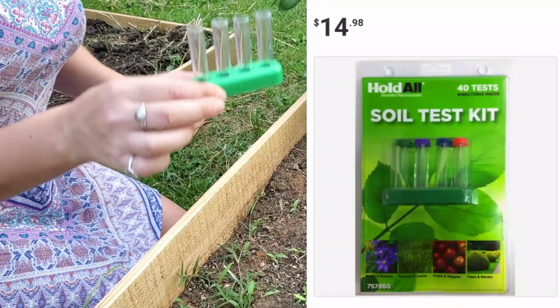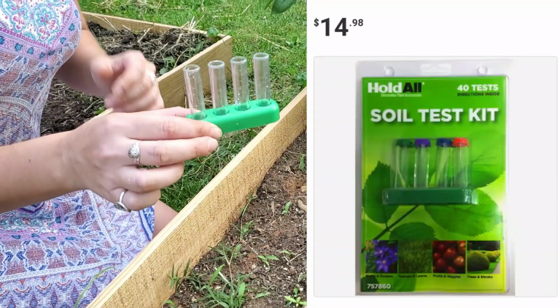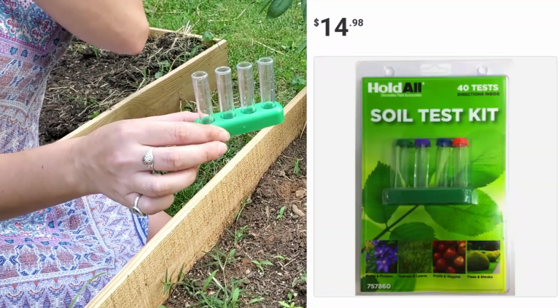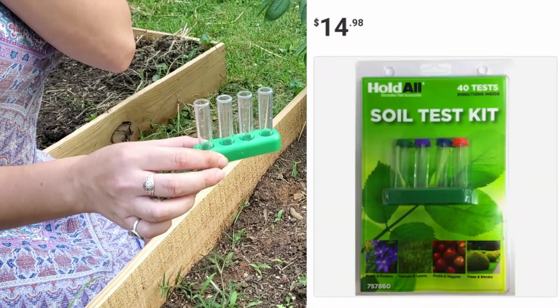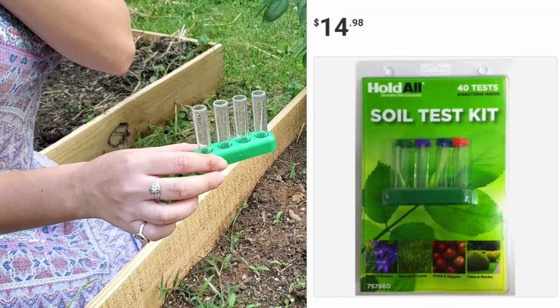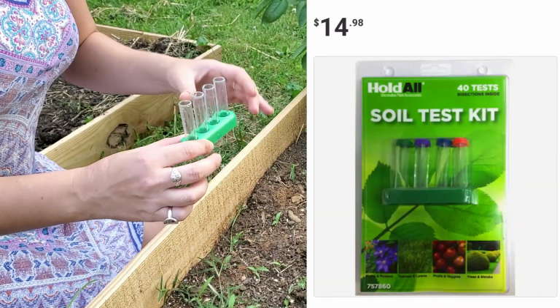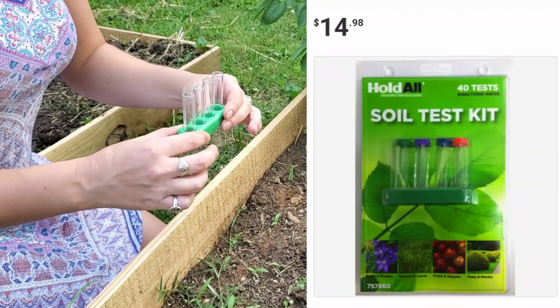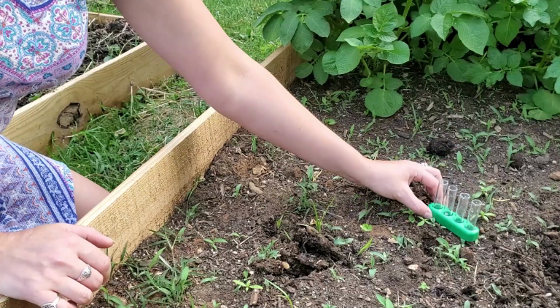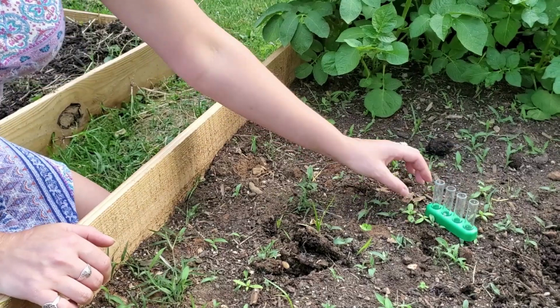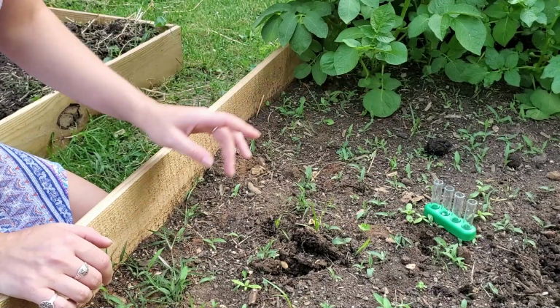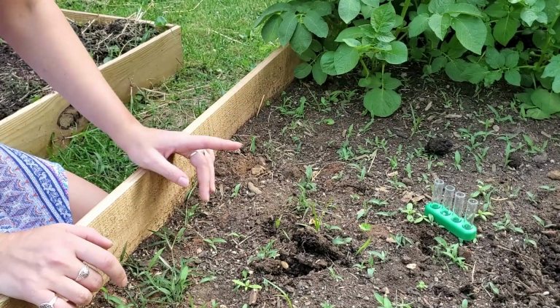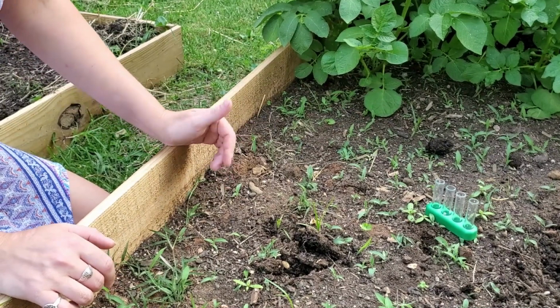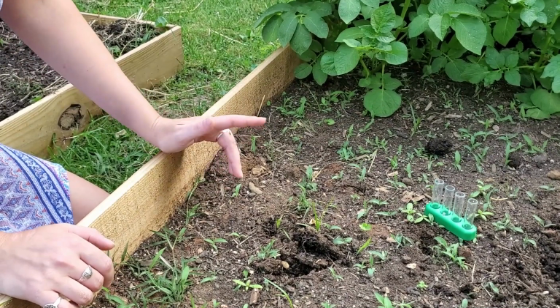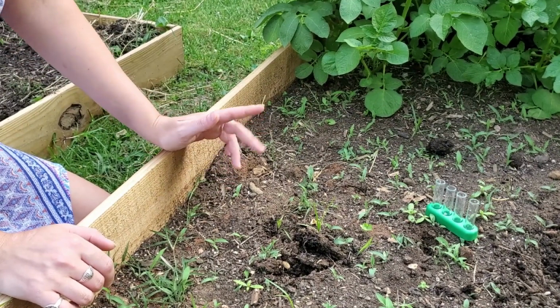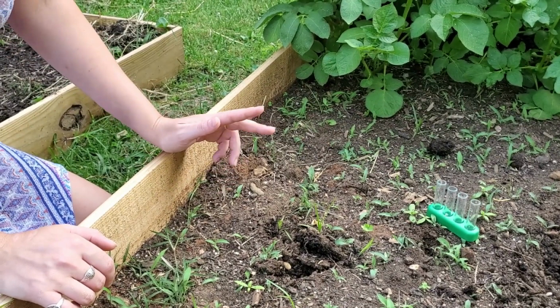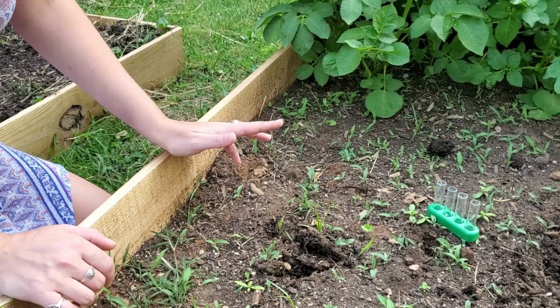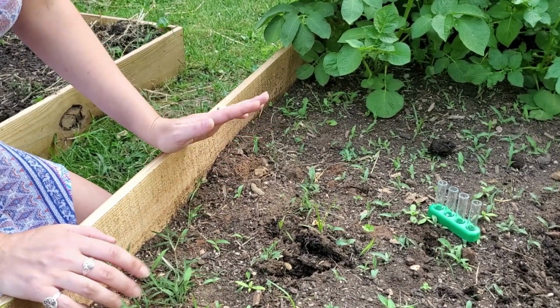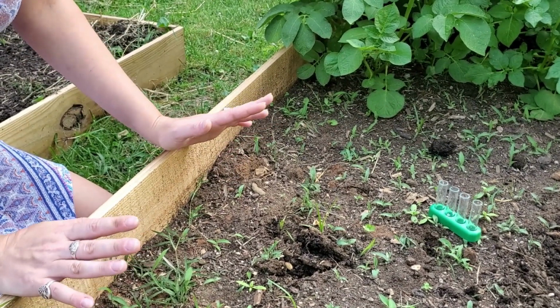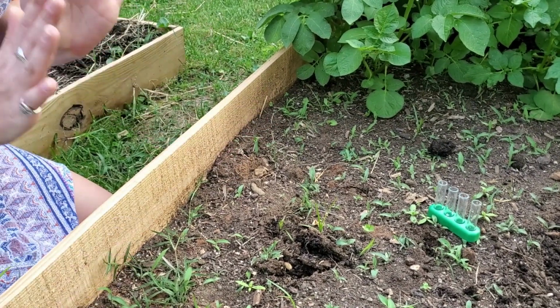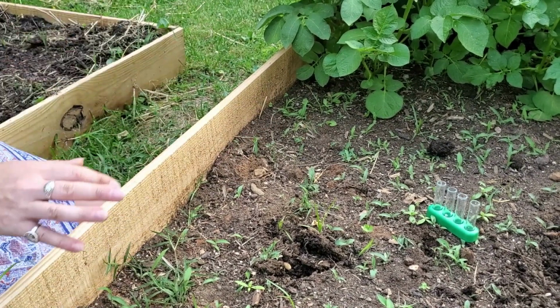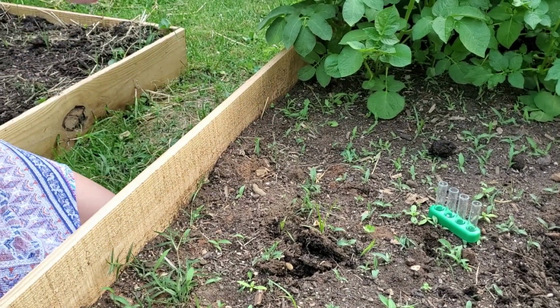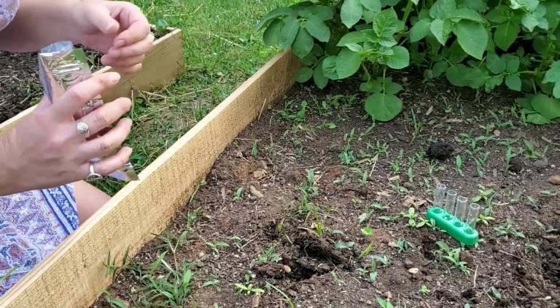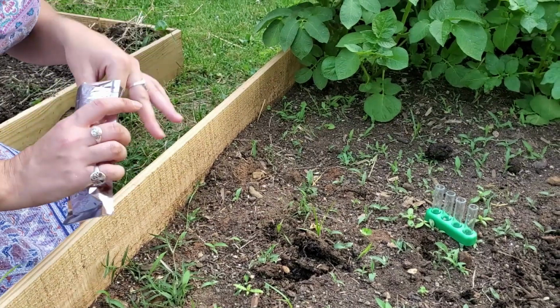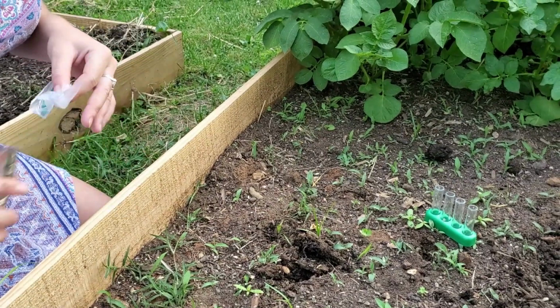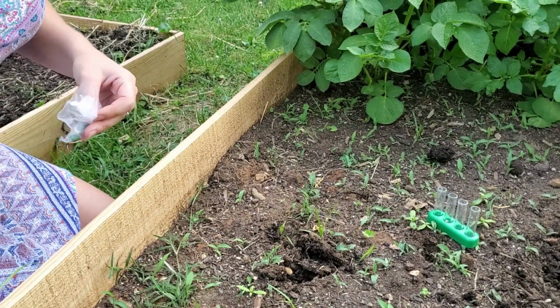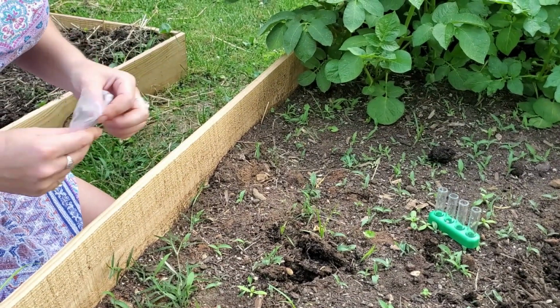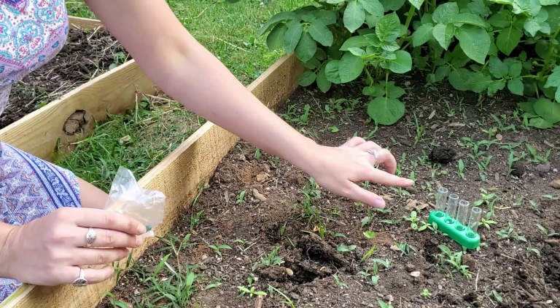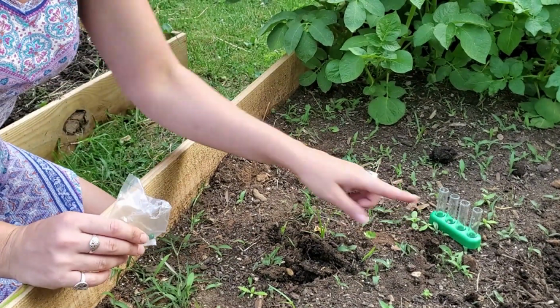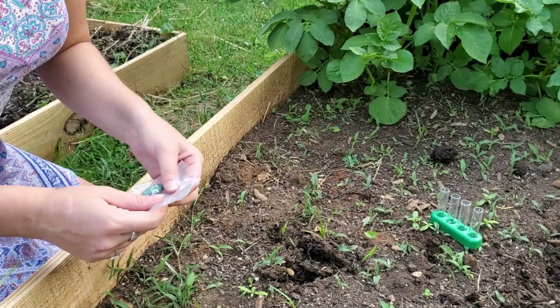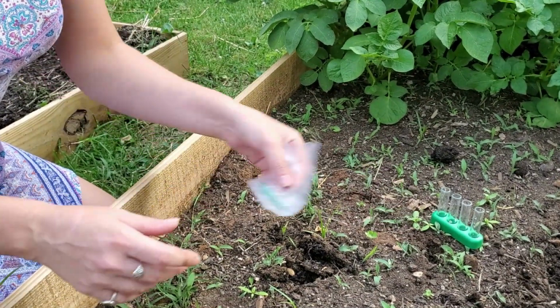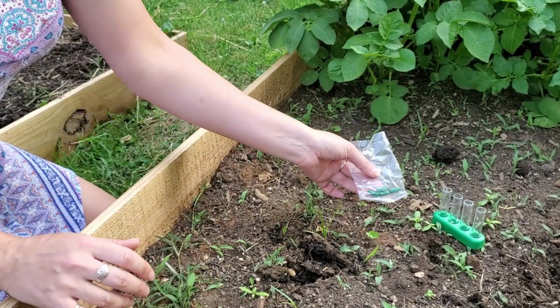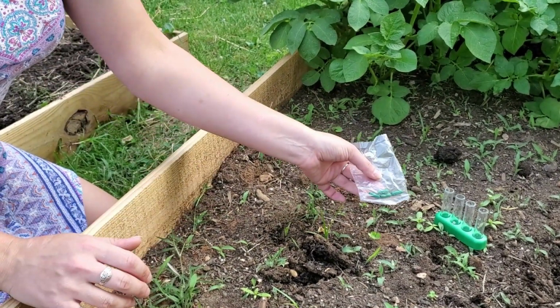I got a standard soil testing kit at my local Lowe's. This test is capable of testing pH, nitrogen, phosphorus, and potassium. However, today we're only testing pH, so we're gonna be putting the dirt samples in all four tubes but using the exact same reactant.